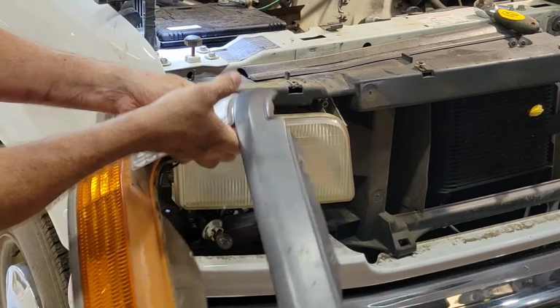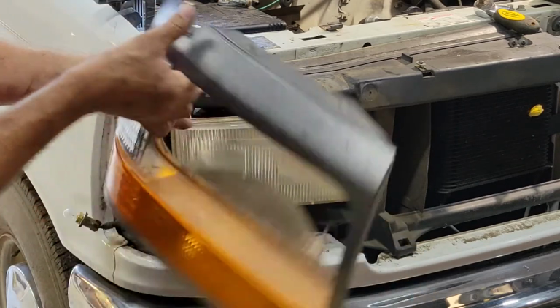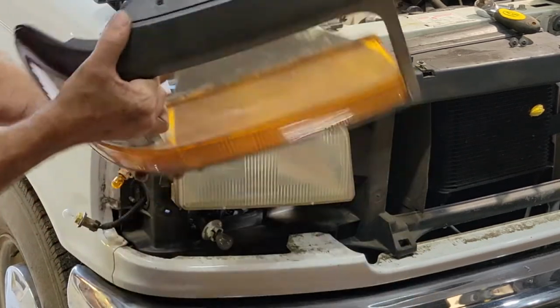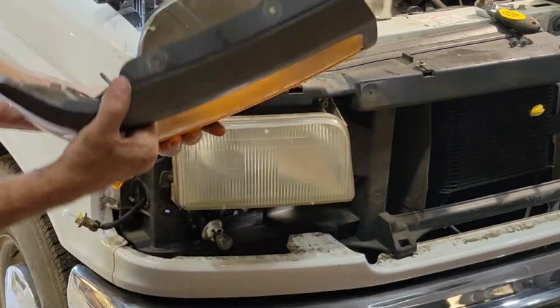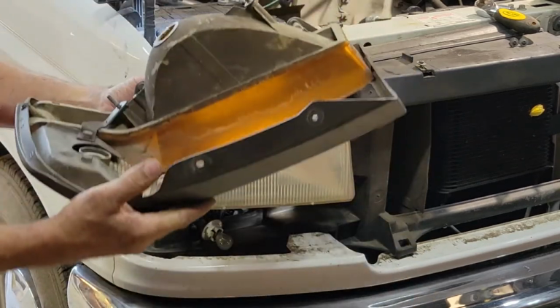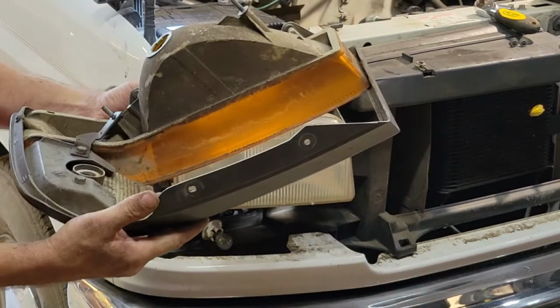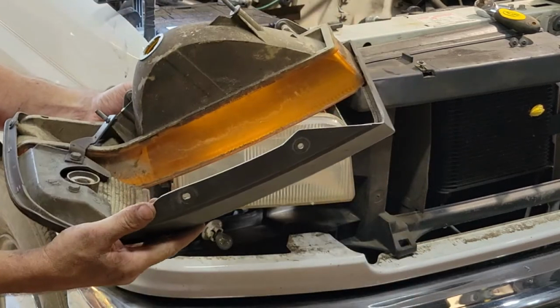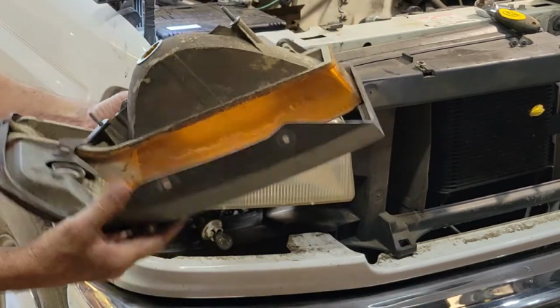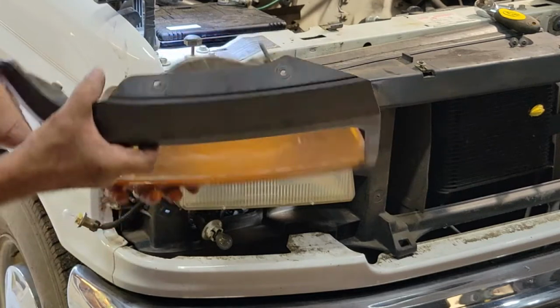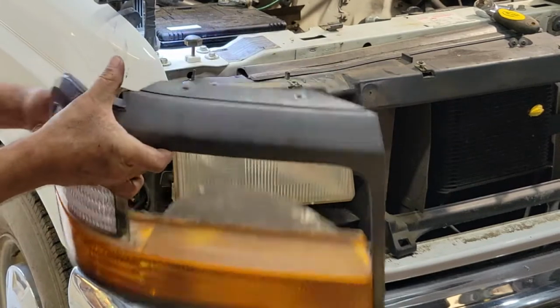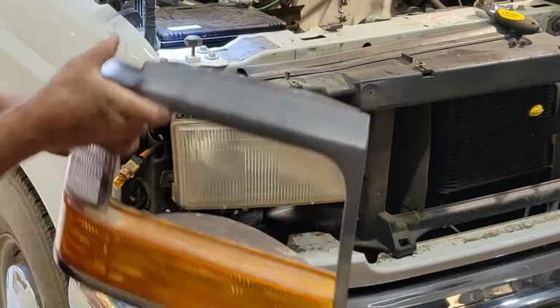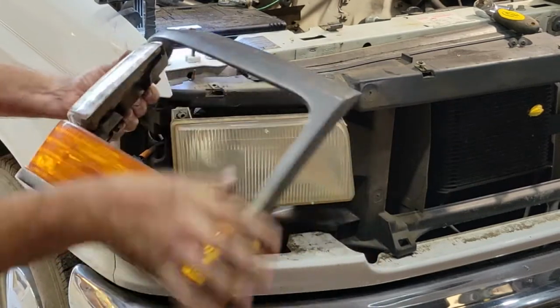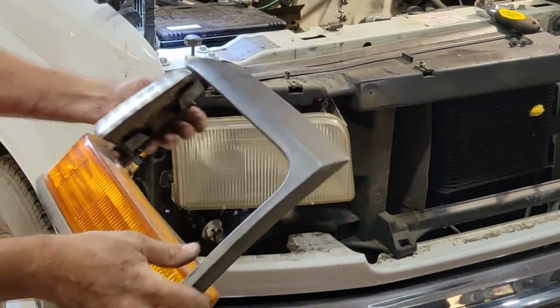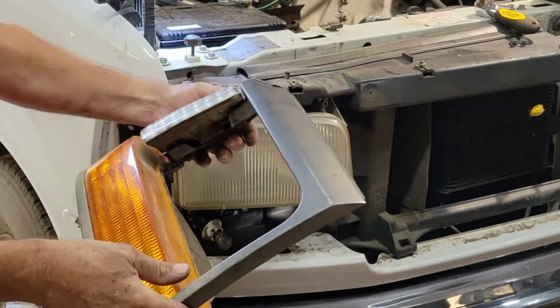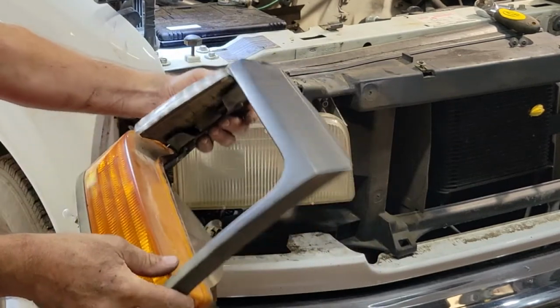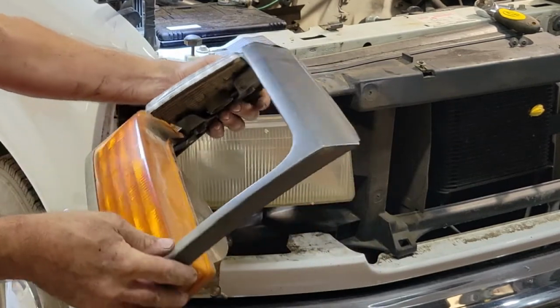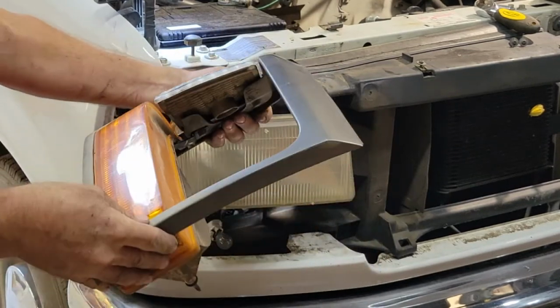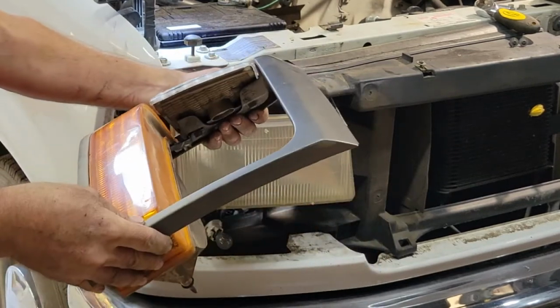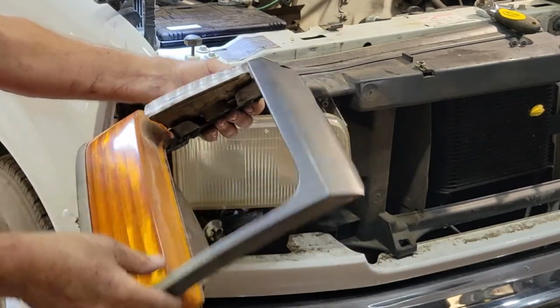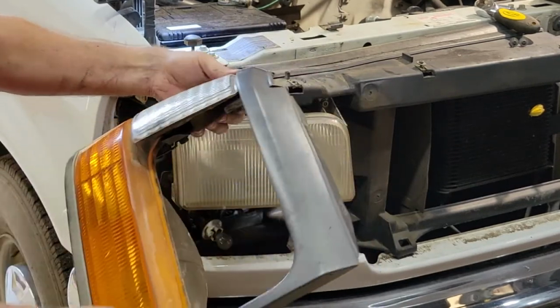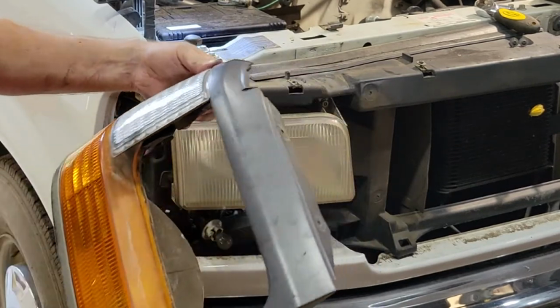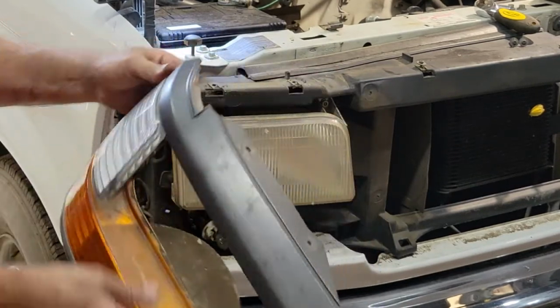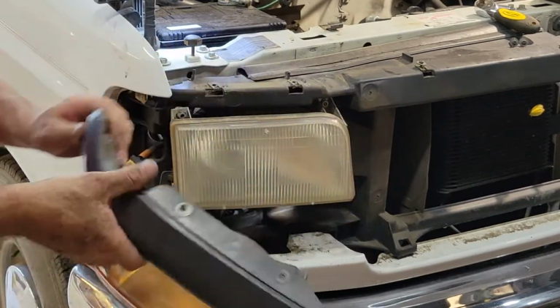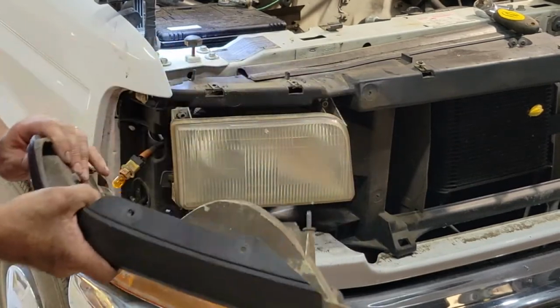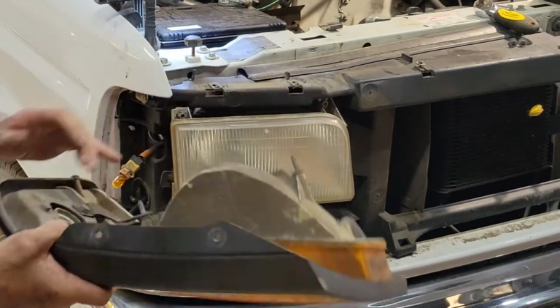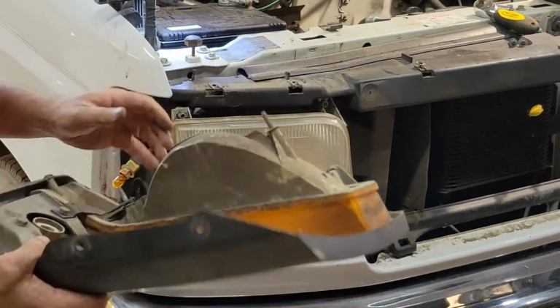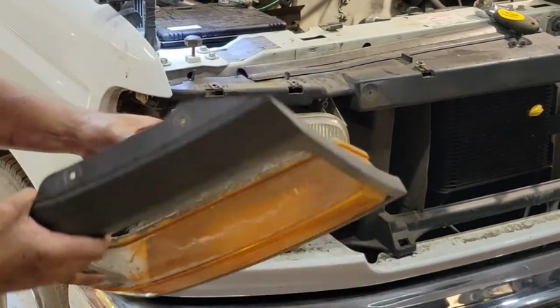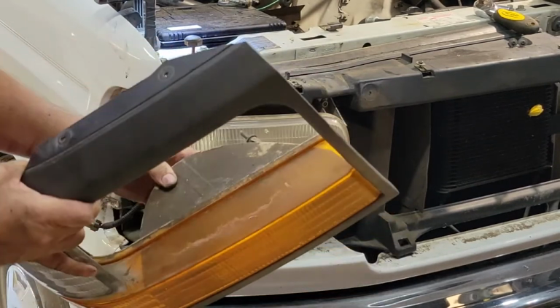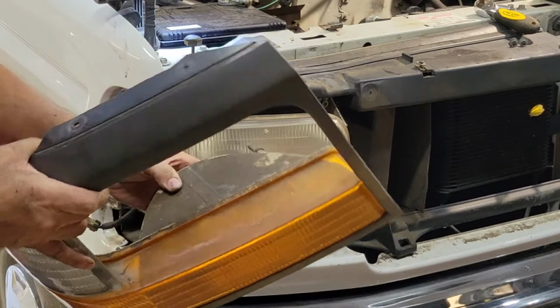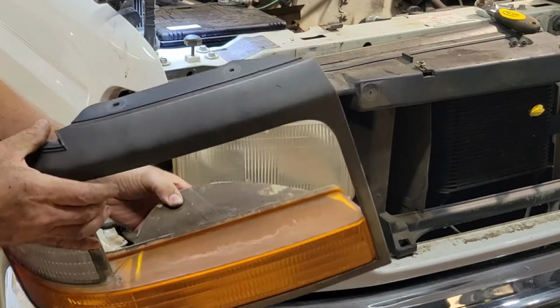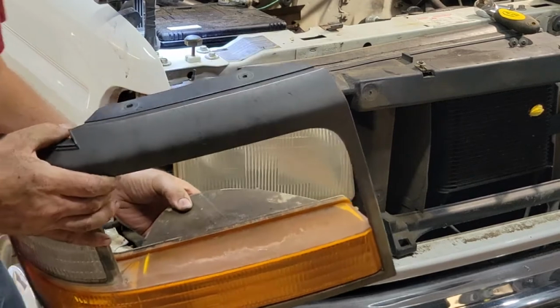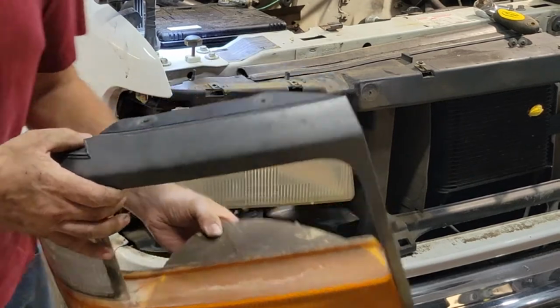These are still in good shape. Somebody might want something like this on eBay. Ain't nothing wrong with them. It's just I want to upgrade.